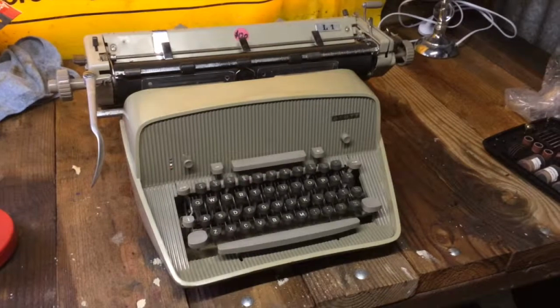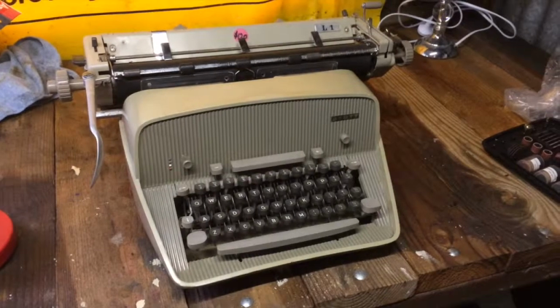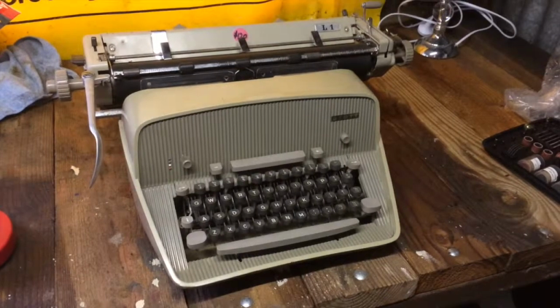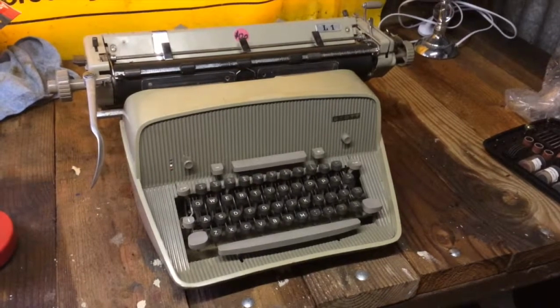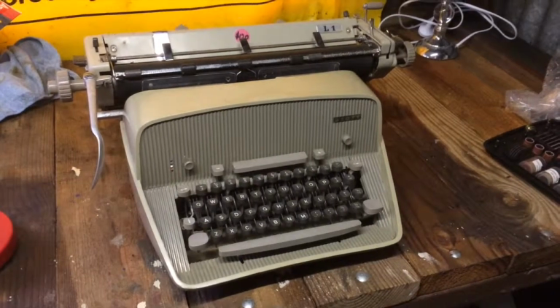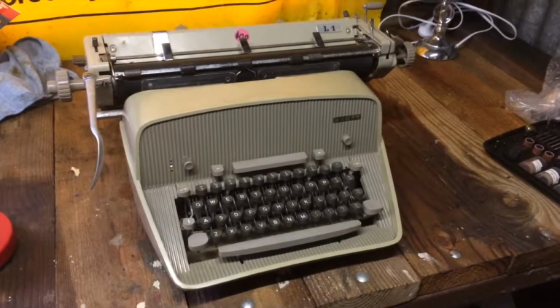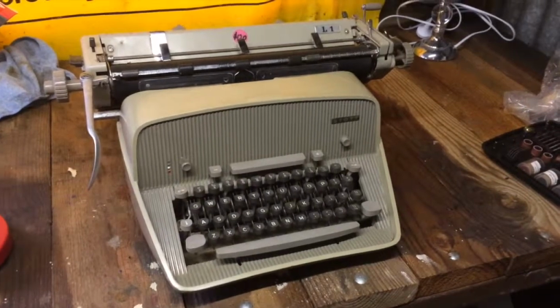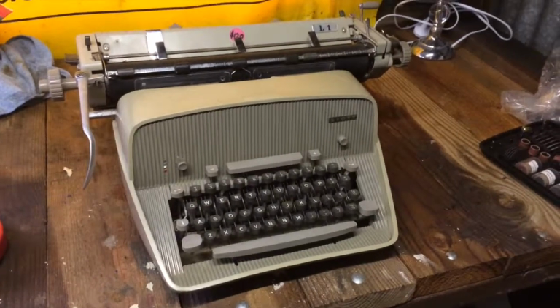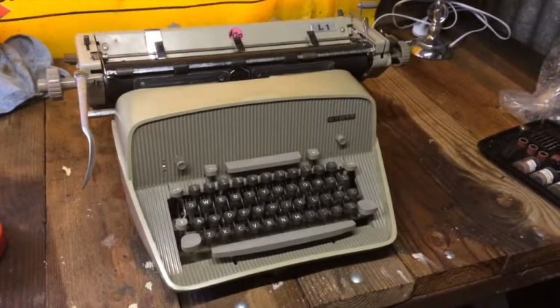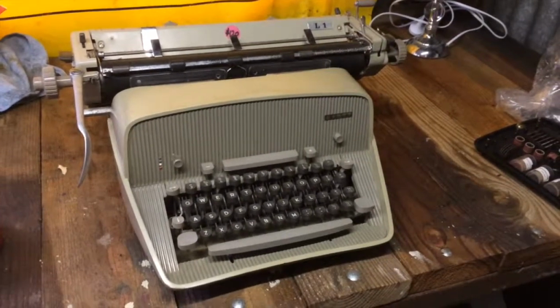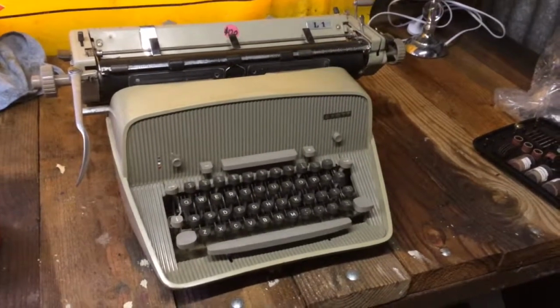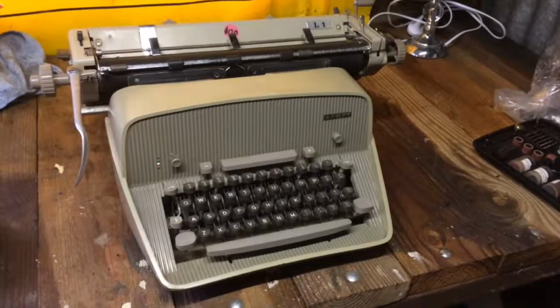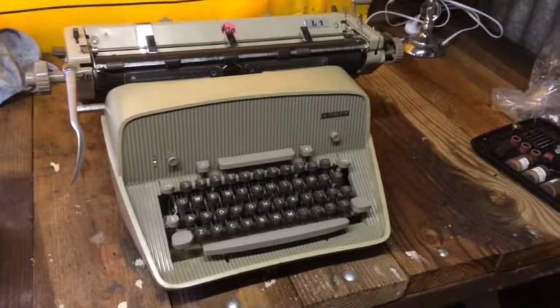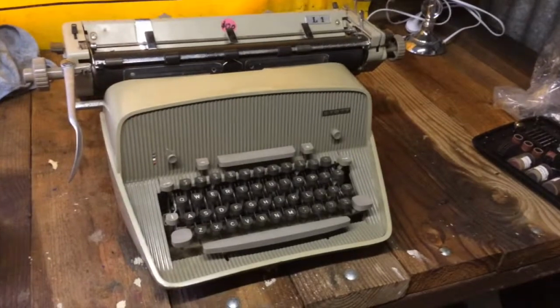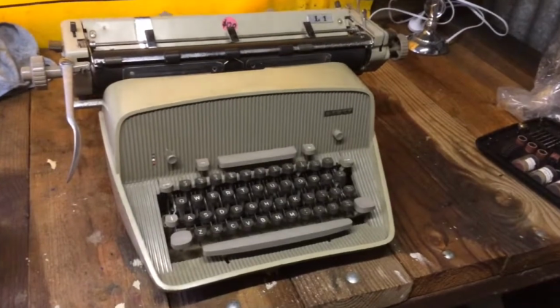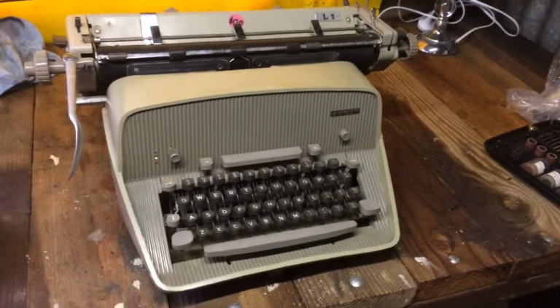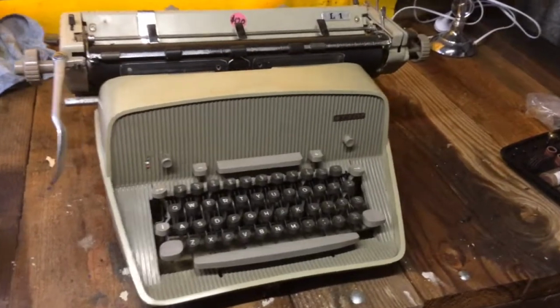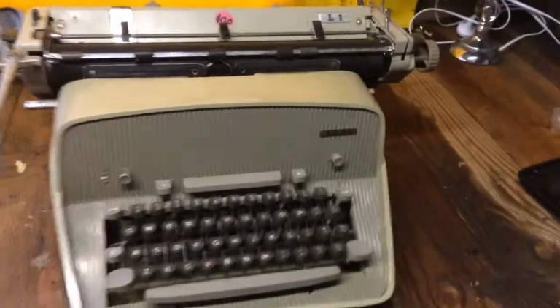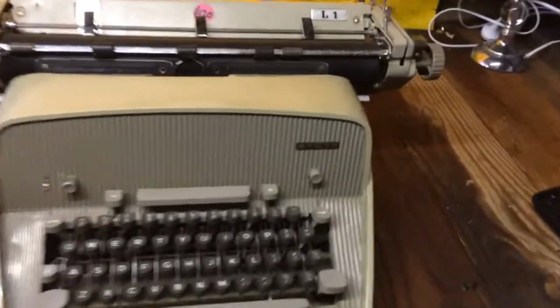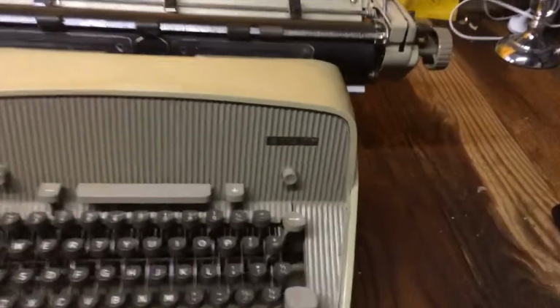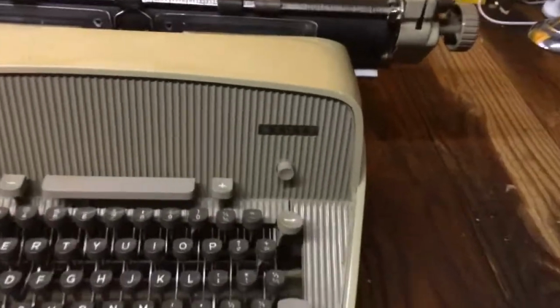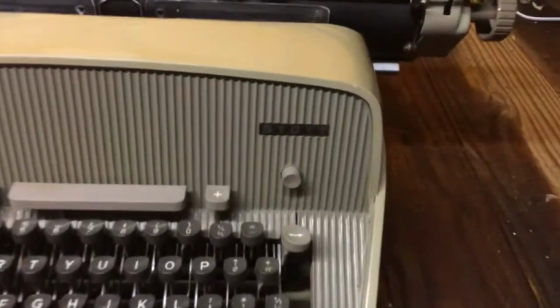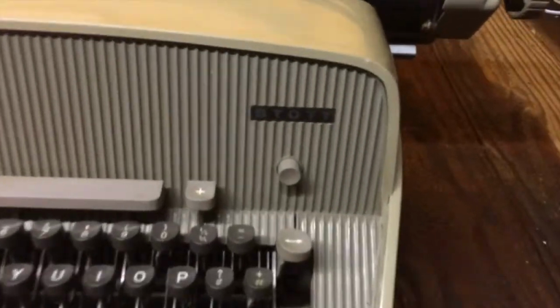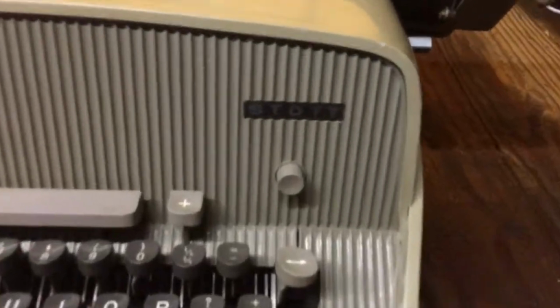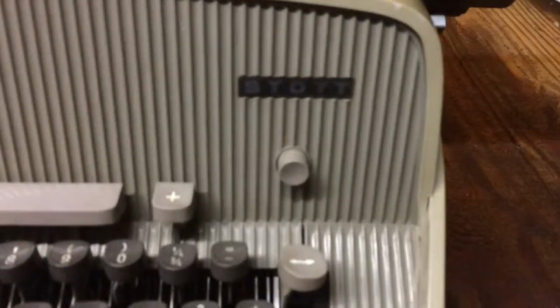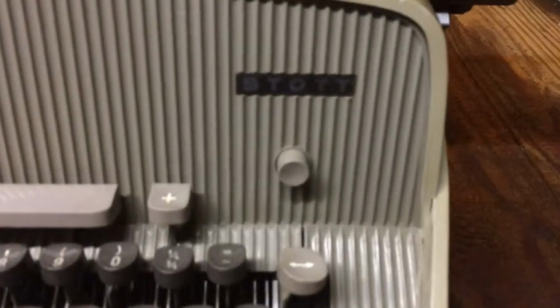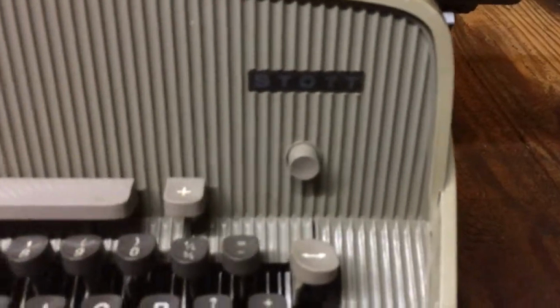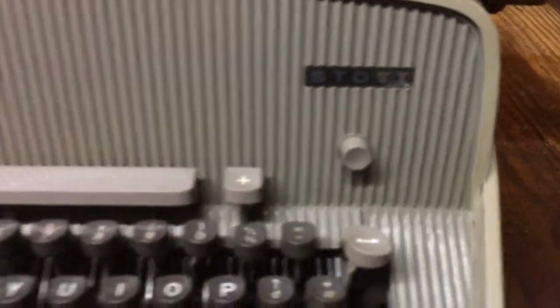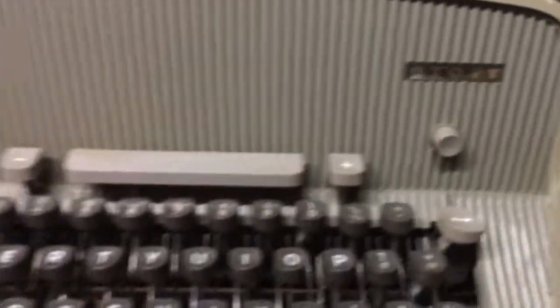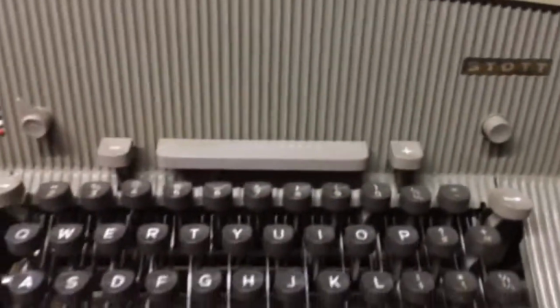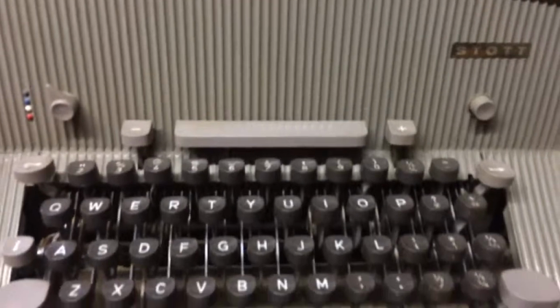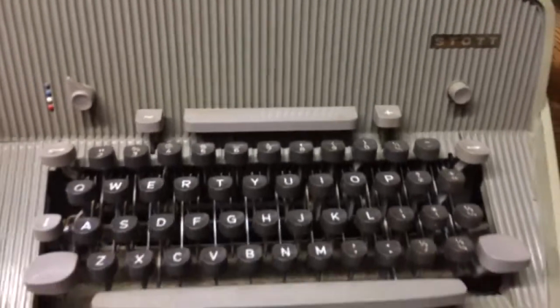Good afternoon. Here's a quick video to show the STOT typewriter and how you remove the carriage. This is the STOT, as I showed the photos of before.